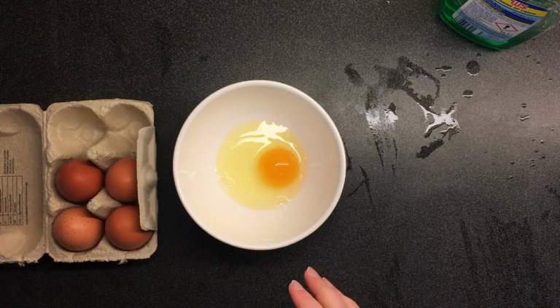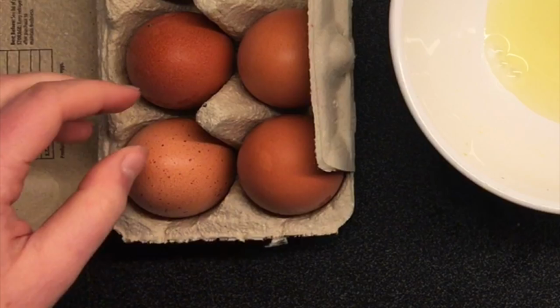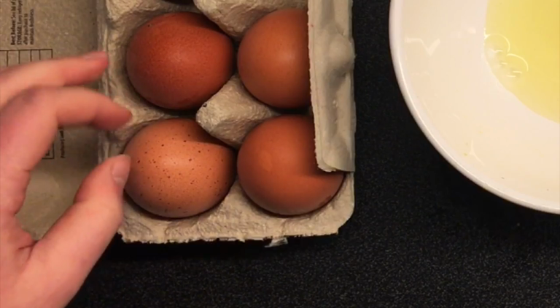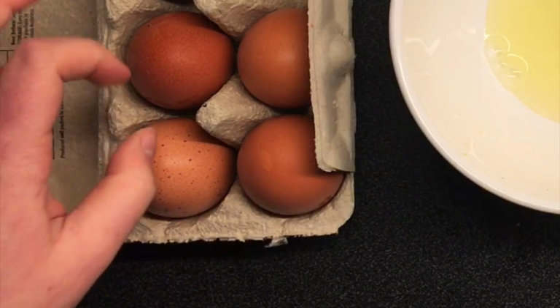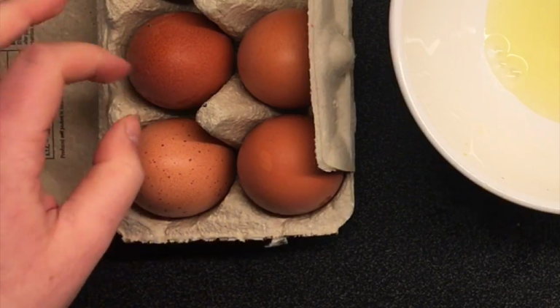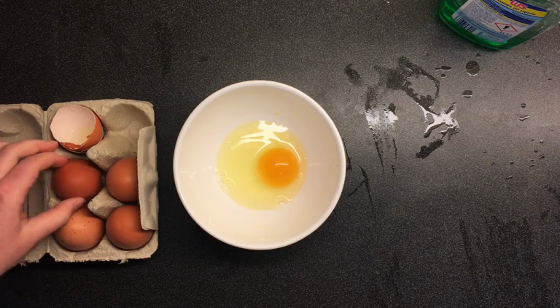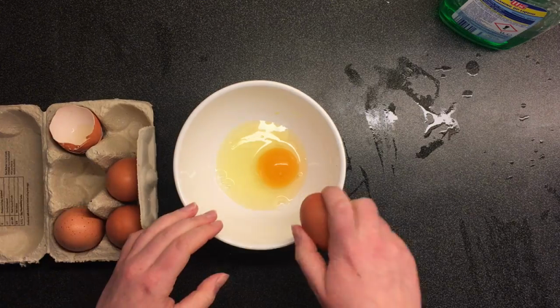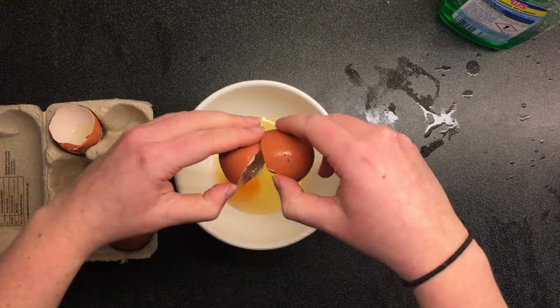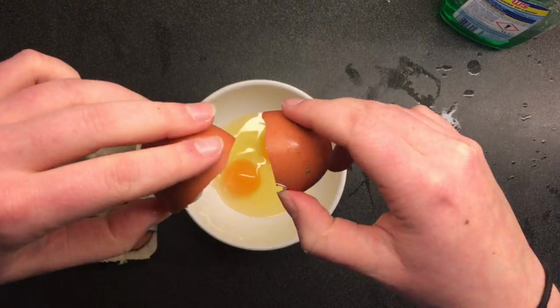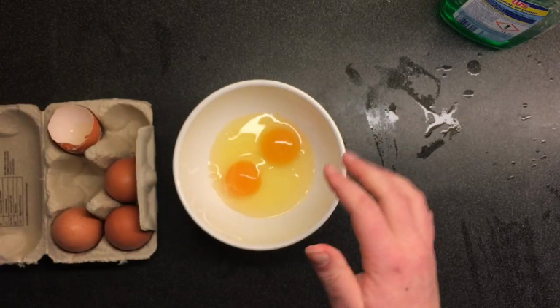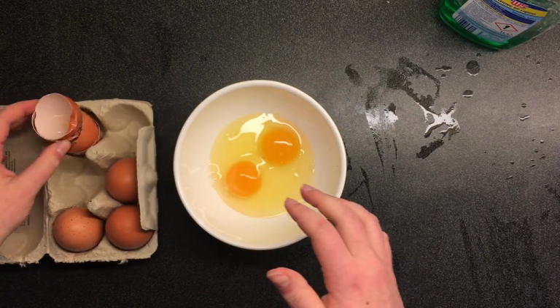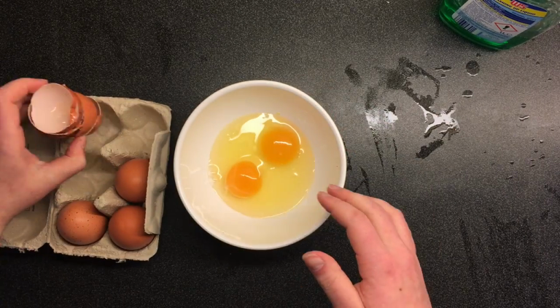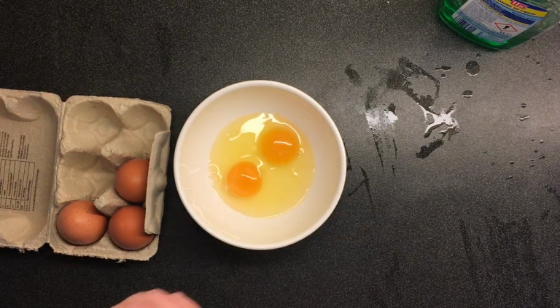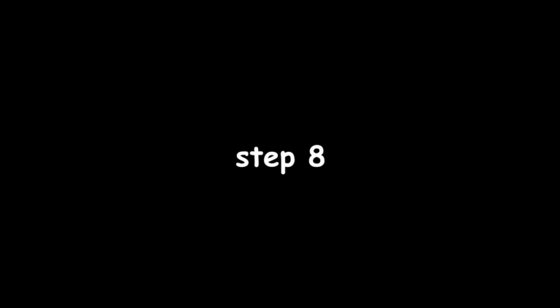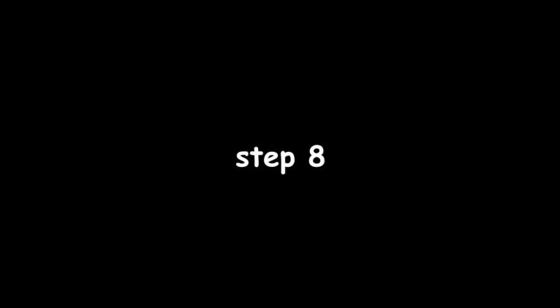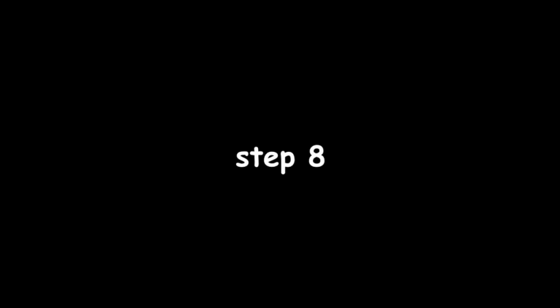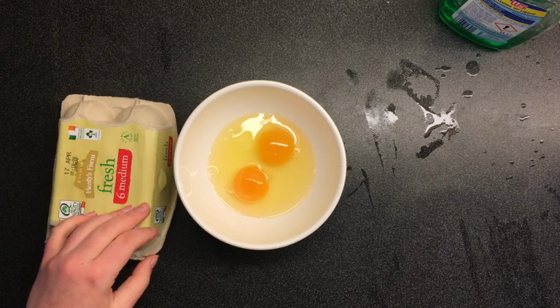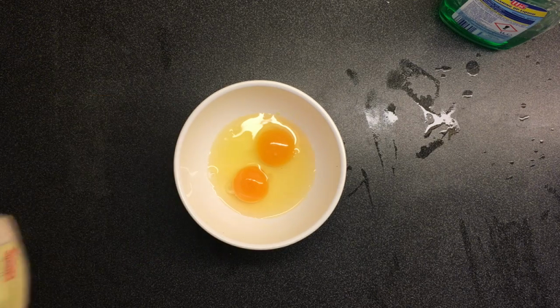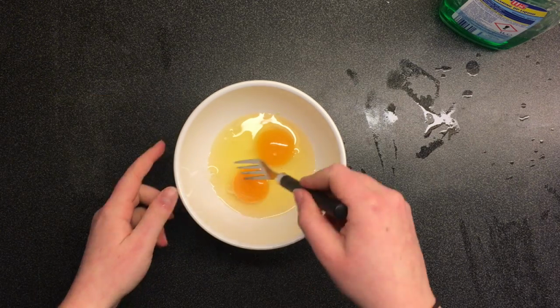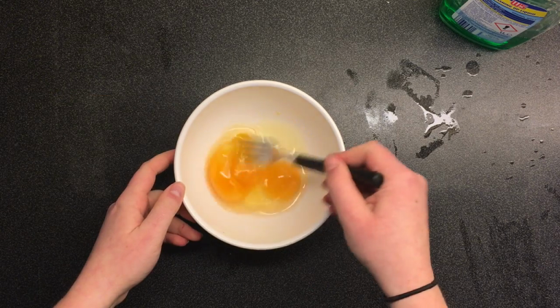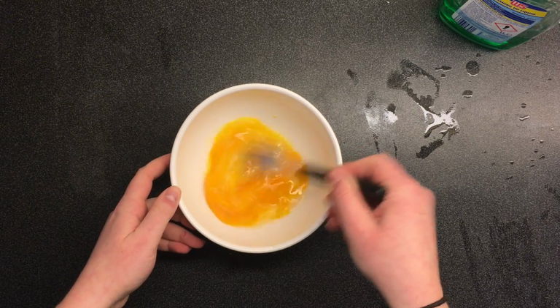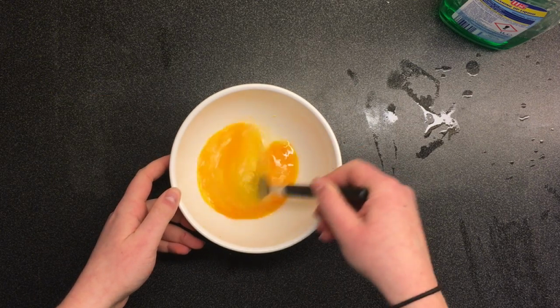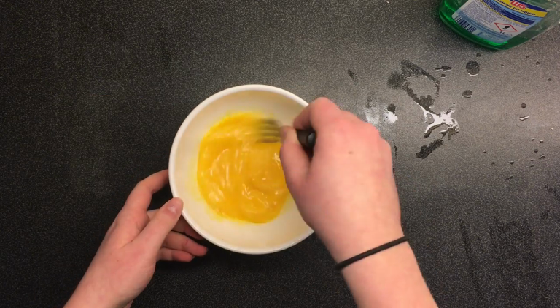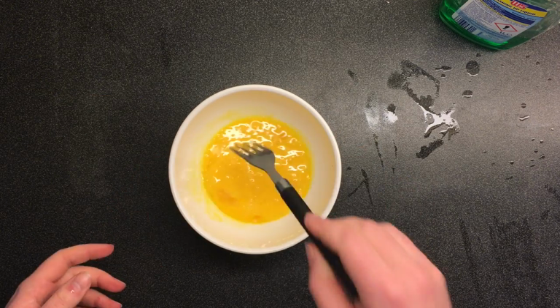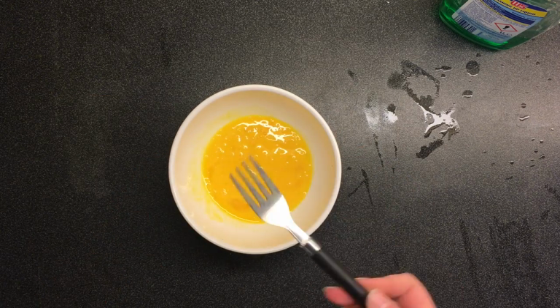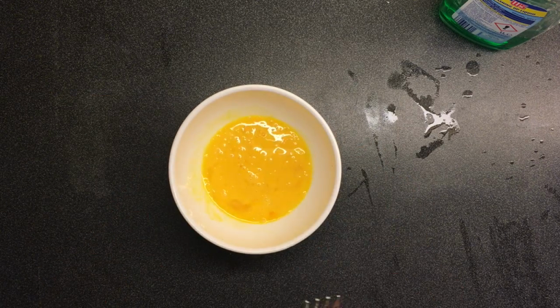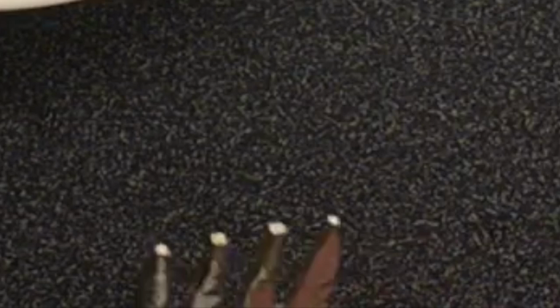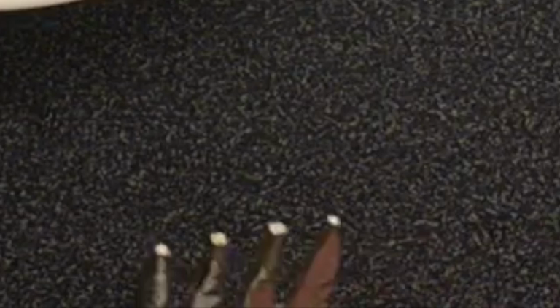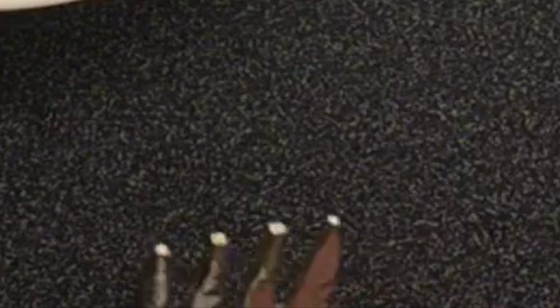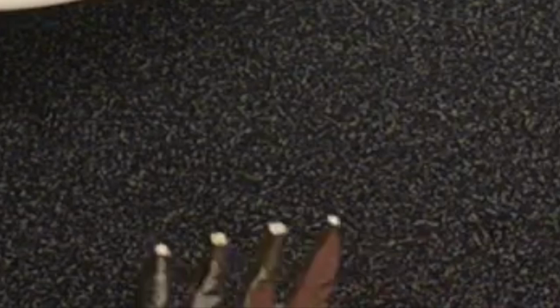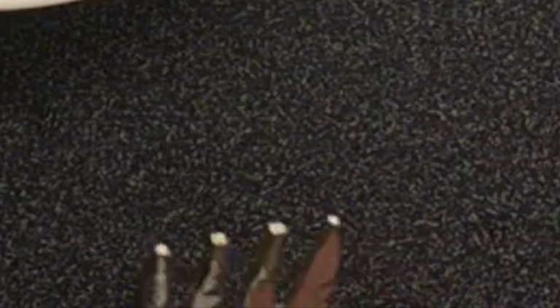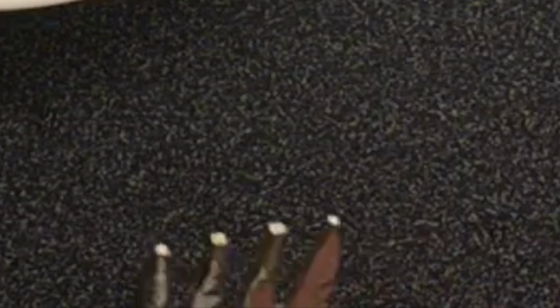Step 7: crack the eggs with your evil hands — sorry, chickens. Step 8: whip up those eggs real good. Get out of here, stupid fork.